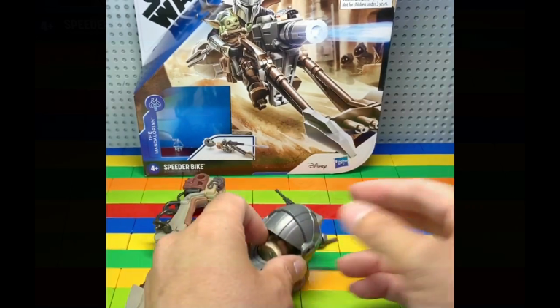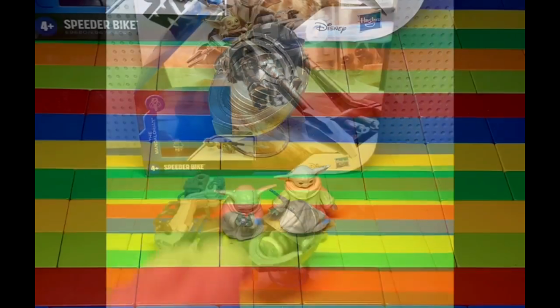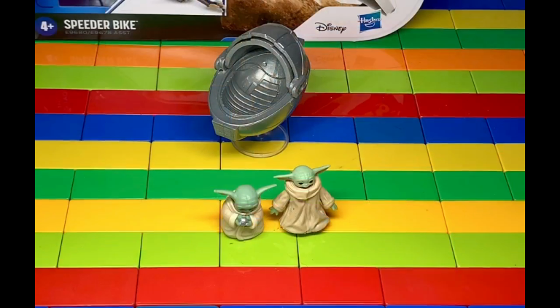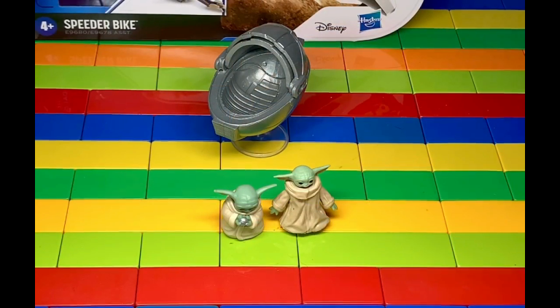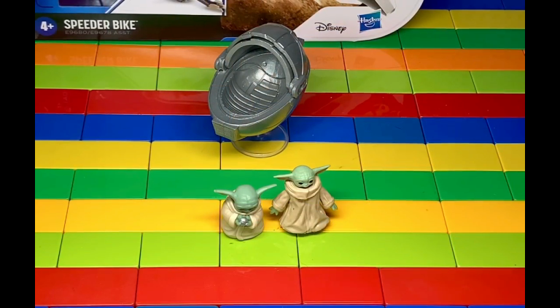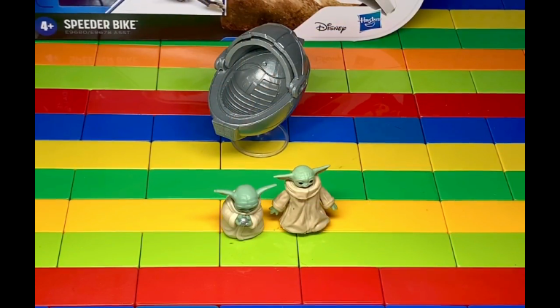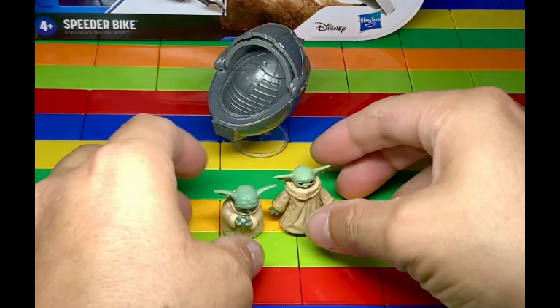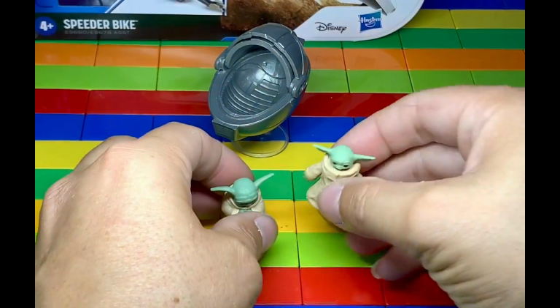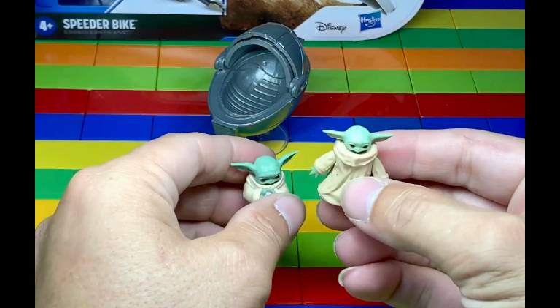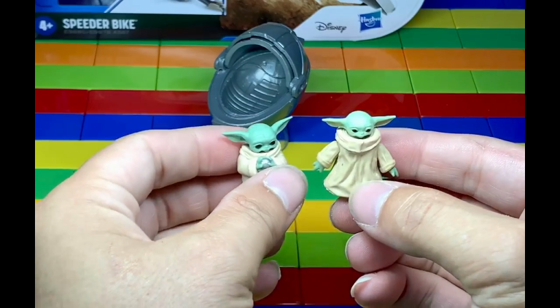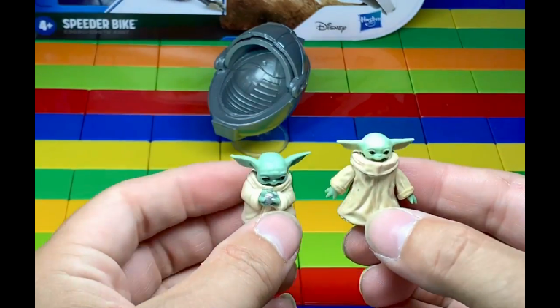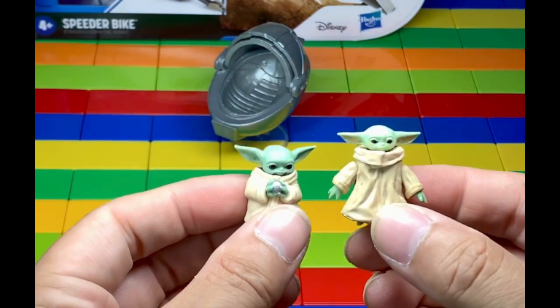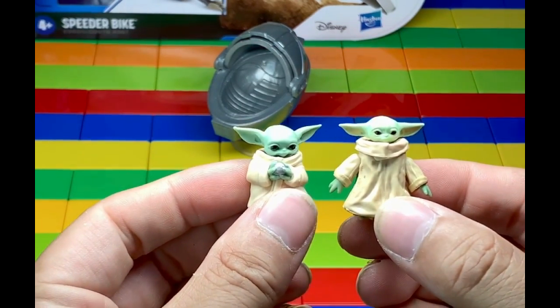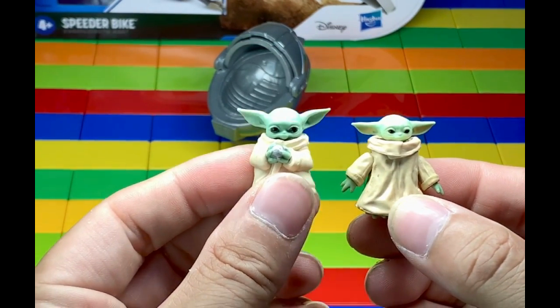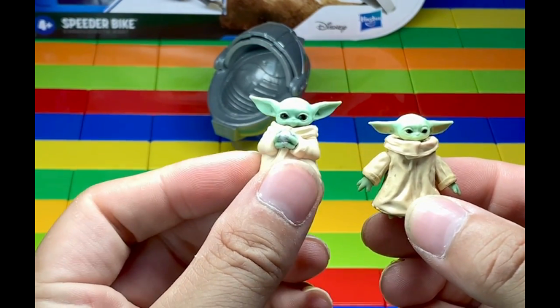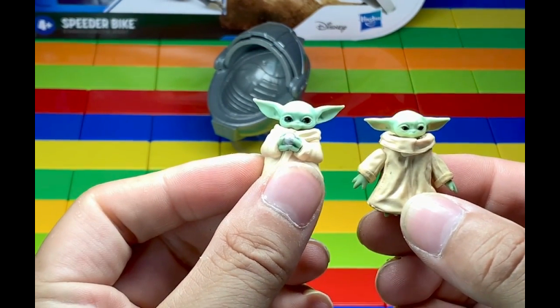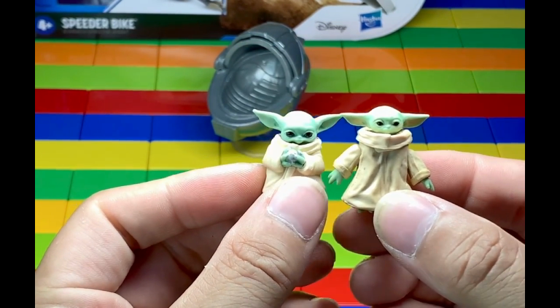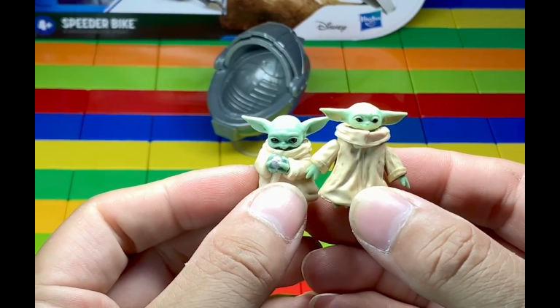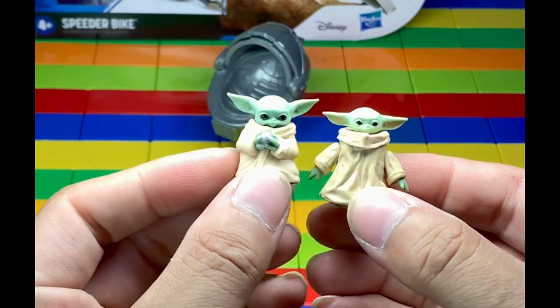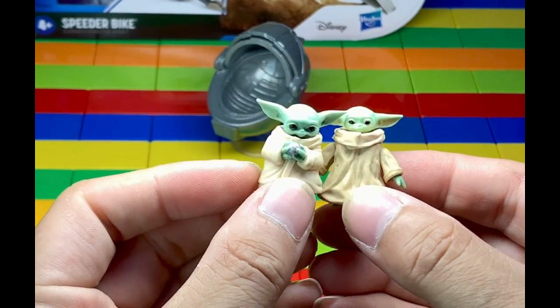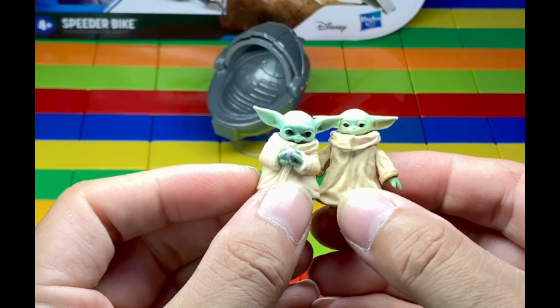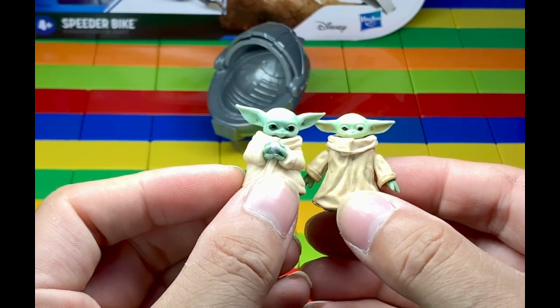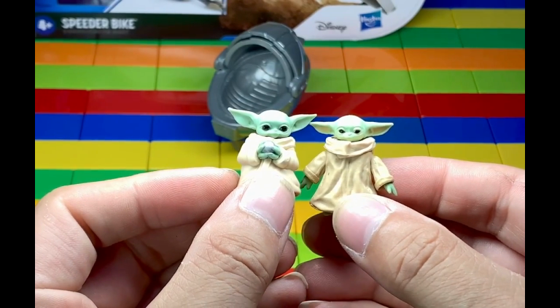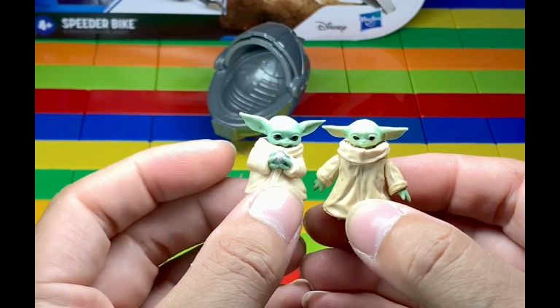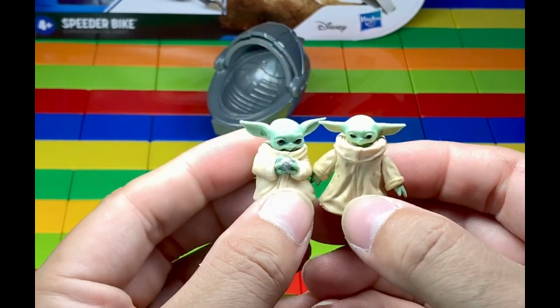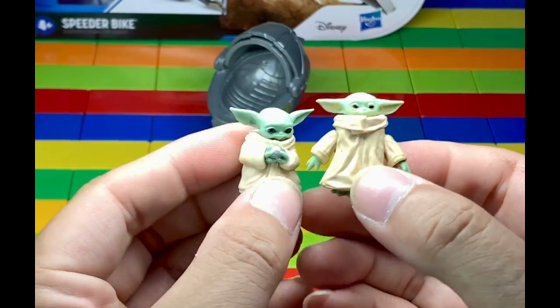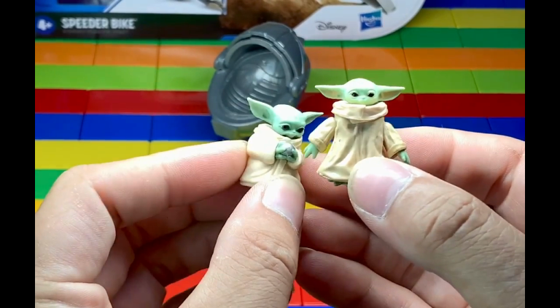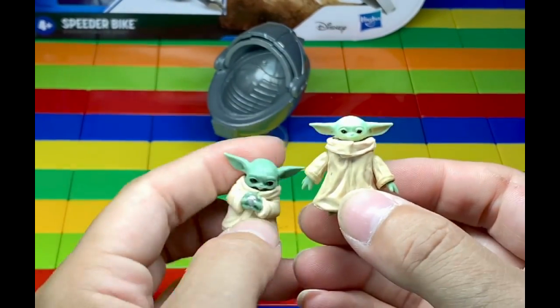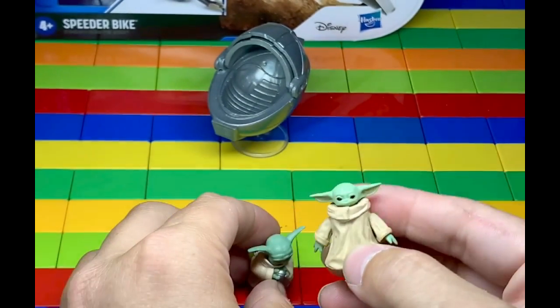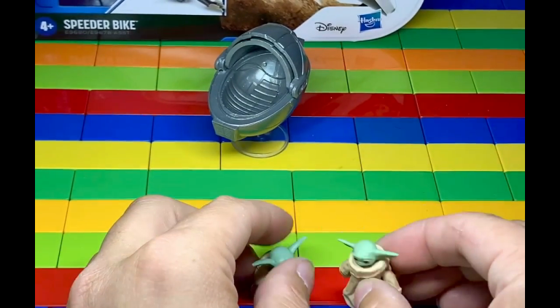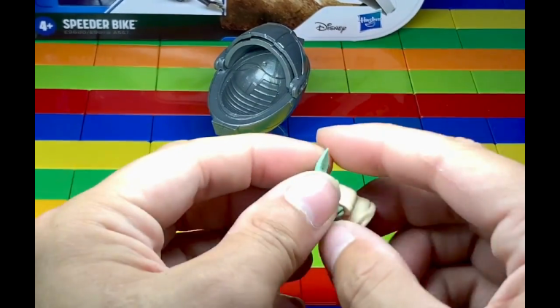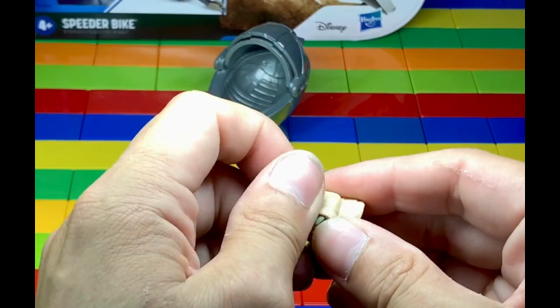So I wanted to come and show you guys a little bit of the comparisons between the six-inch scale Black Series Child and the Child that comes with this set. They're really not that much different in size. Besides the arms not moving, his head does pop off.